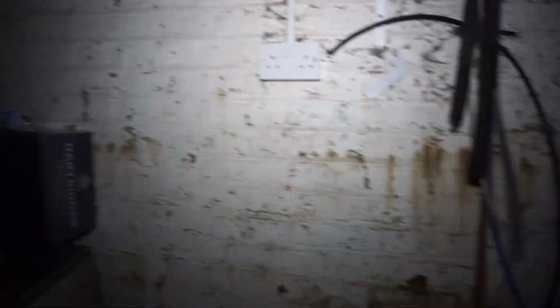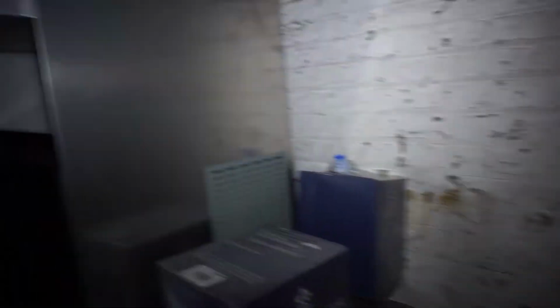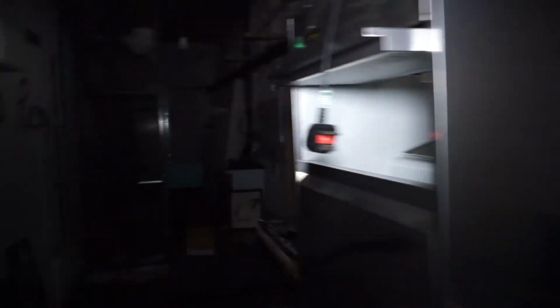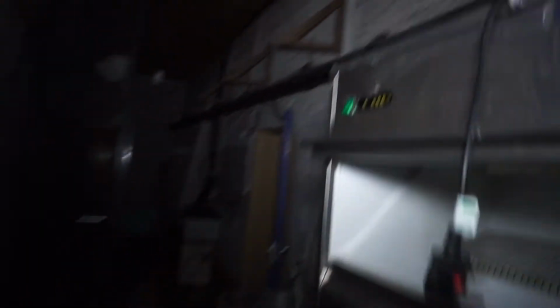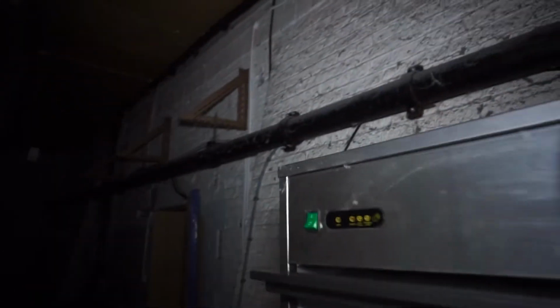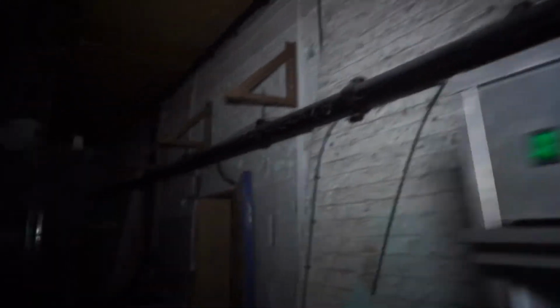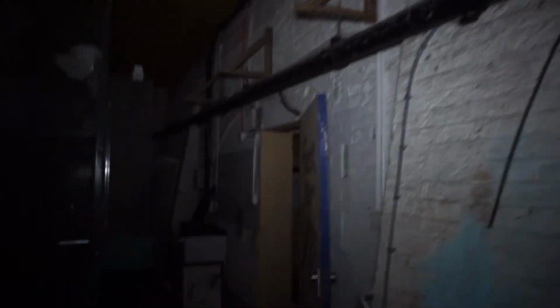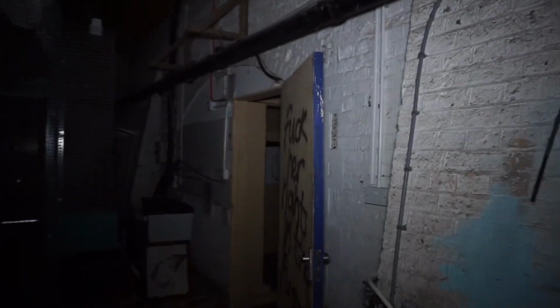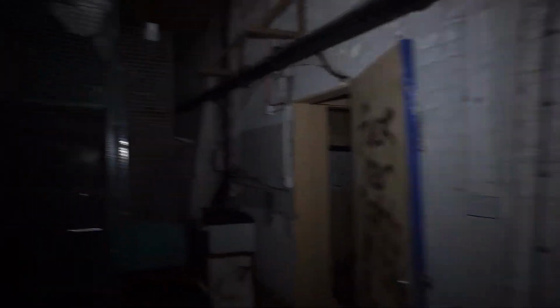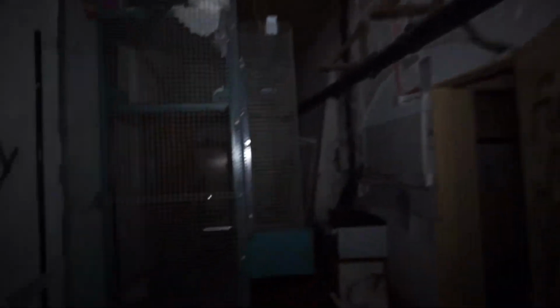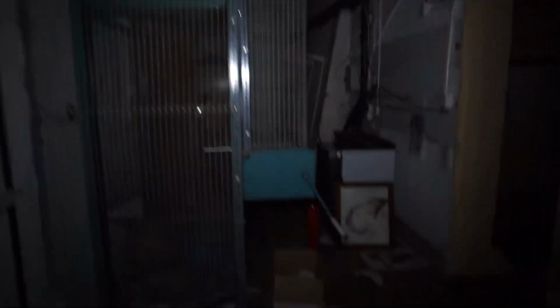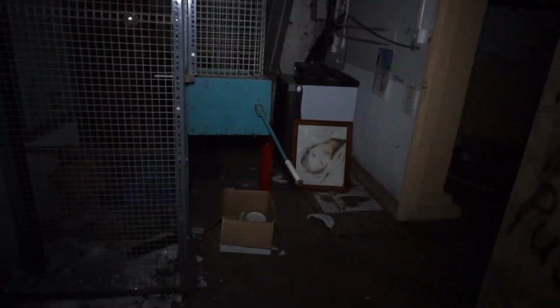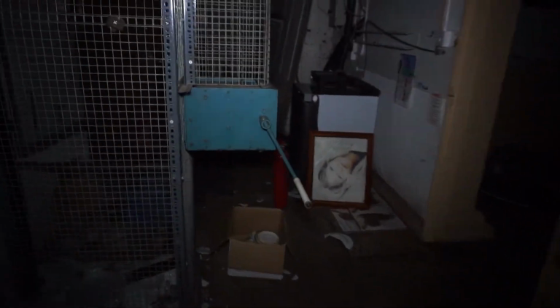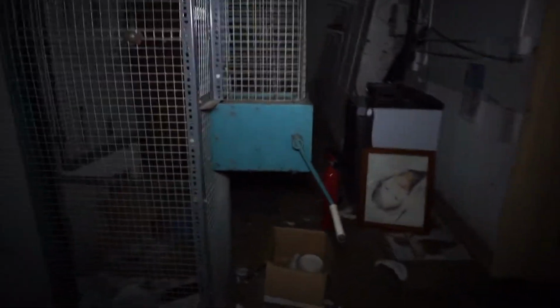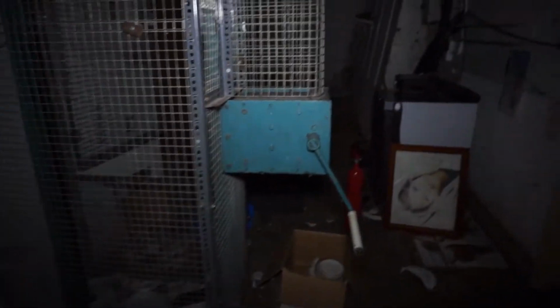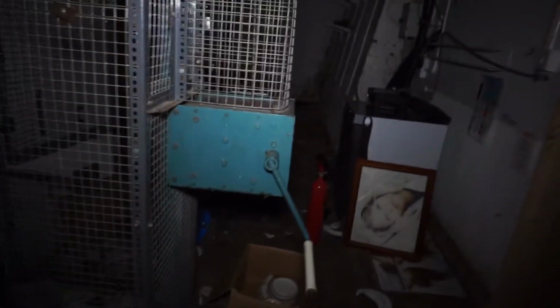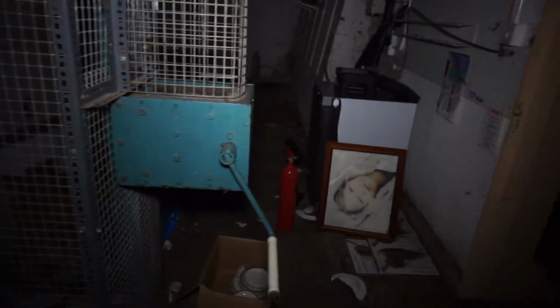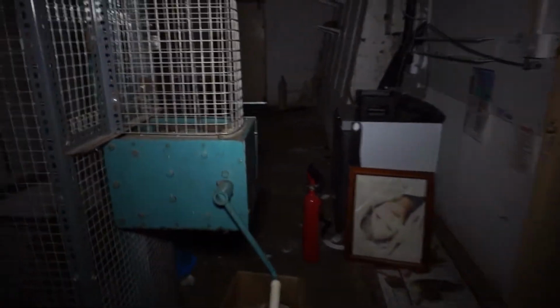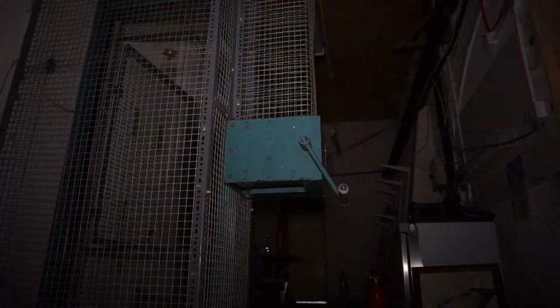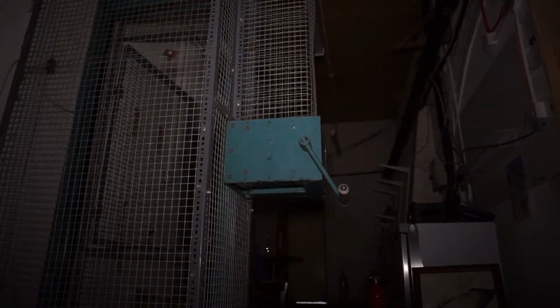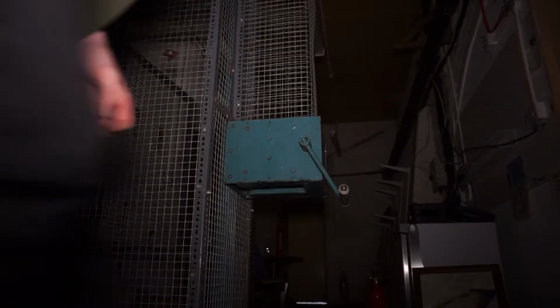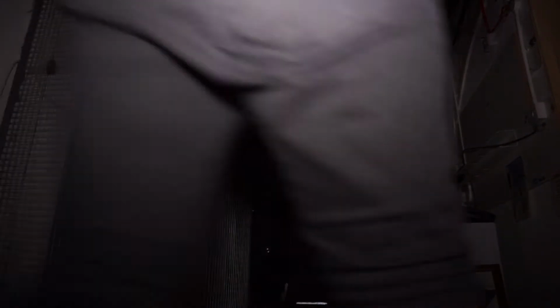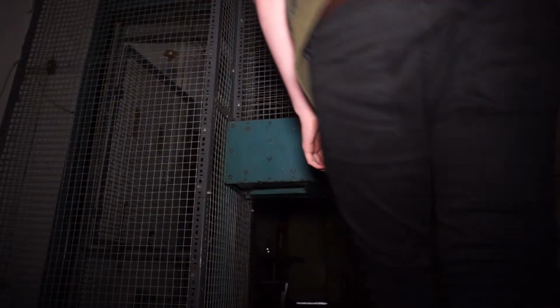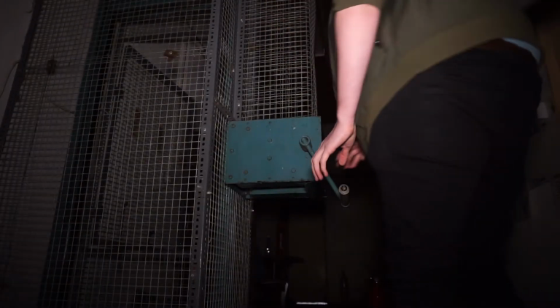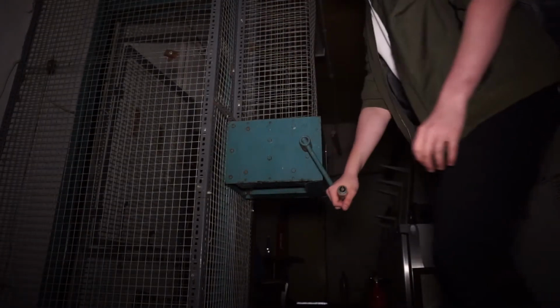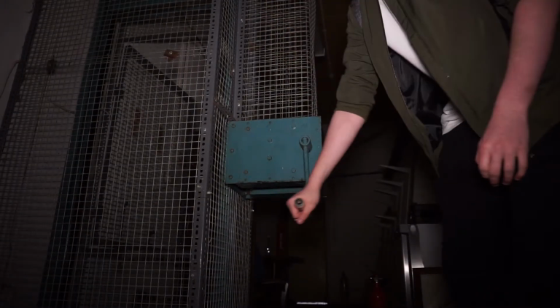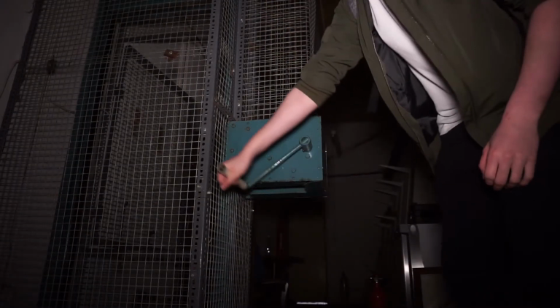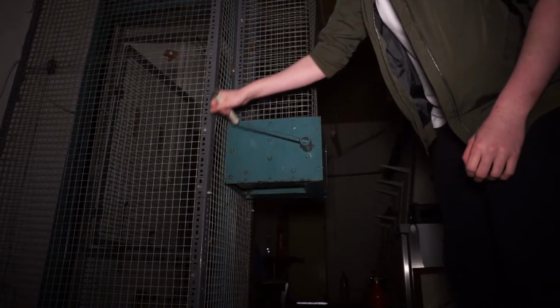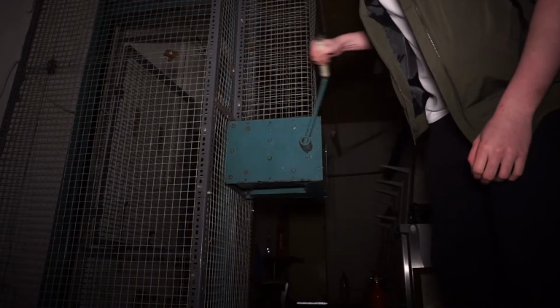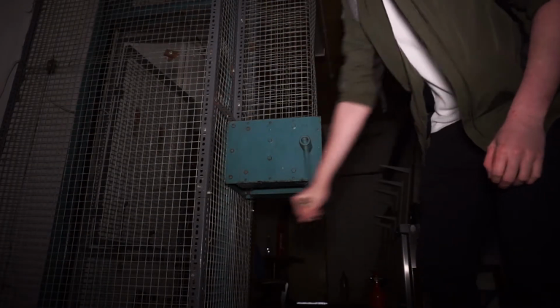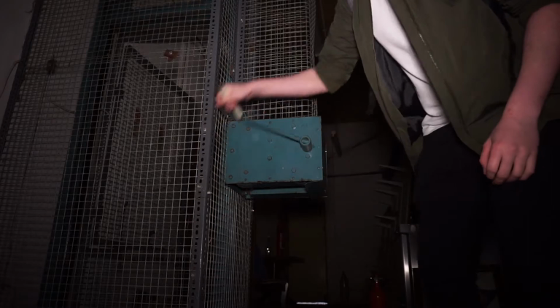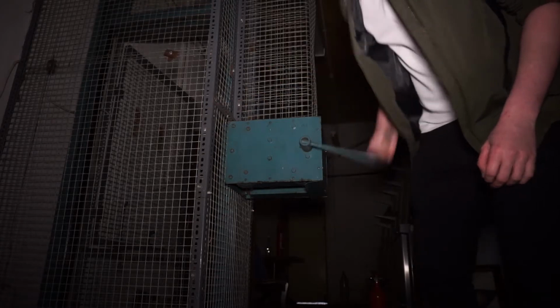There are wires hanging out and a massive pipe. Actually, I want to see if we can do something with this lift - see if it works. Oh my god, it does!